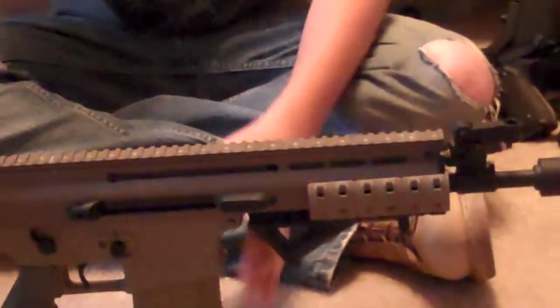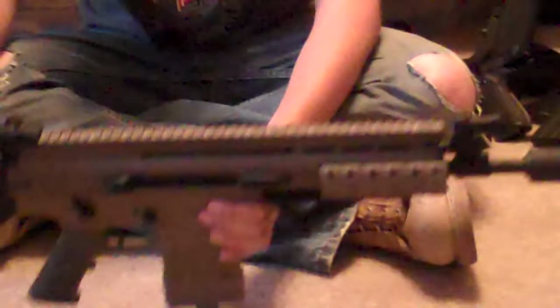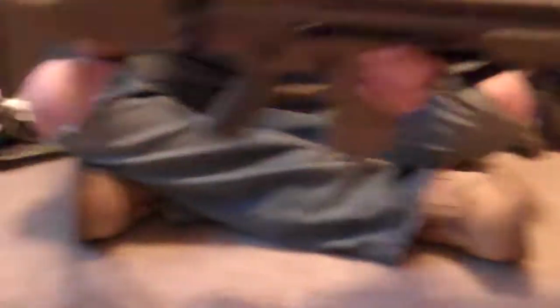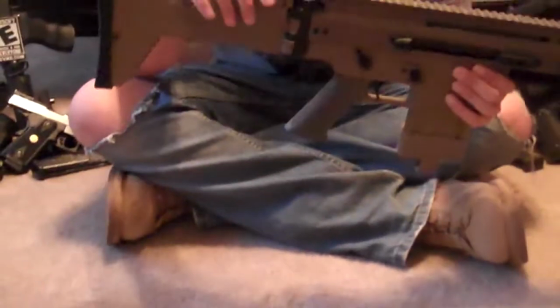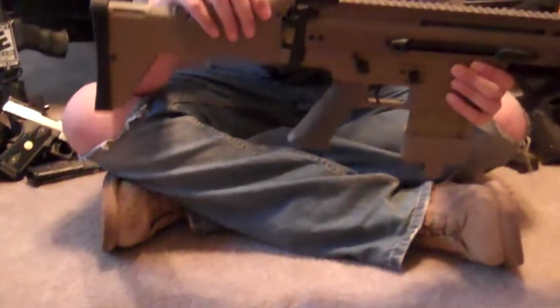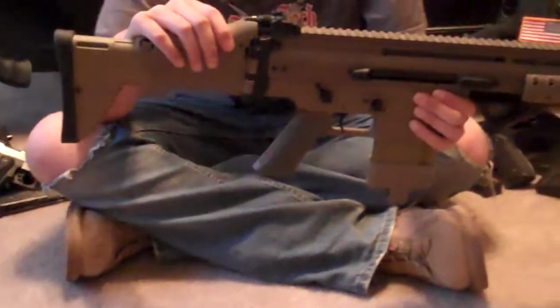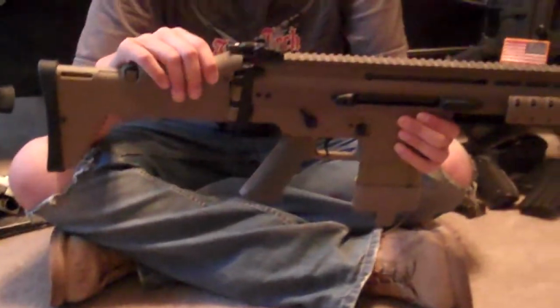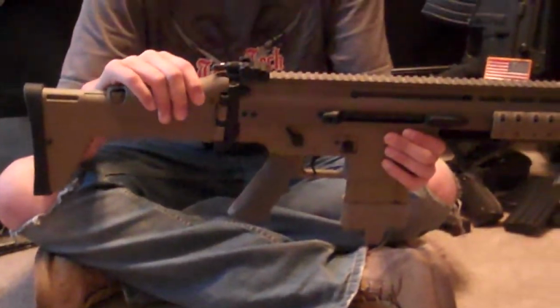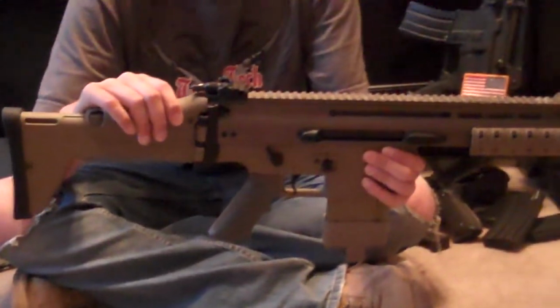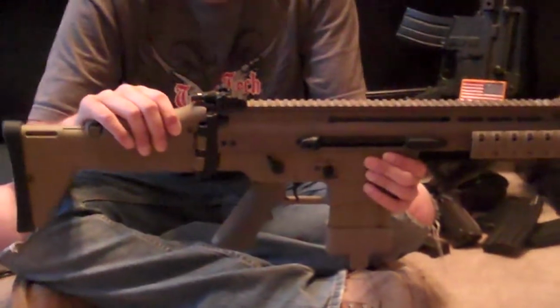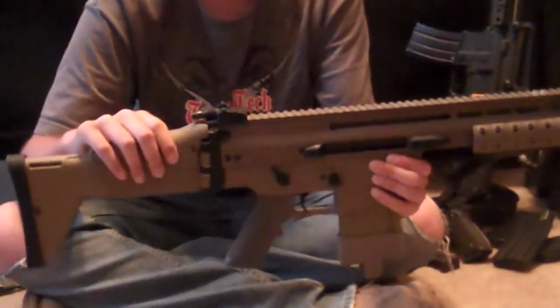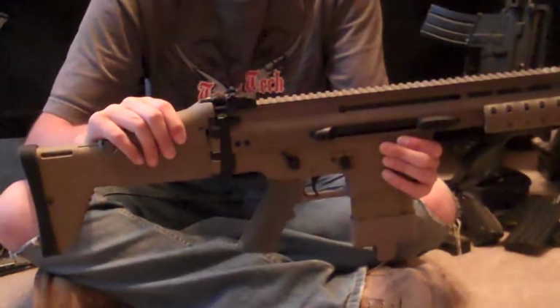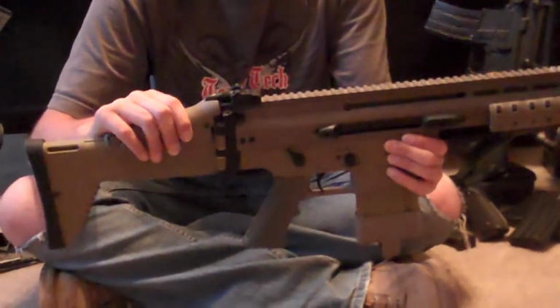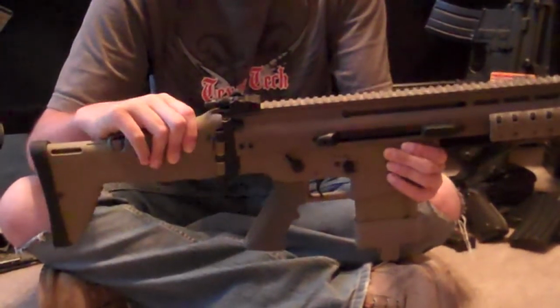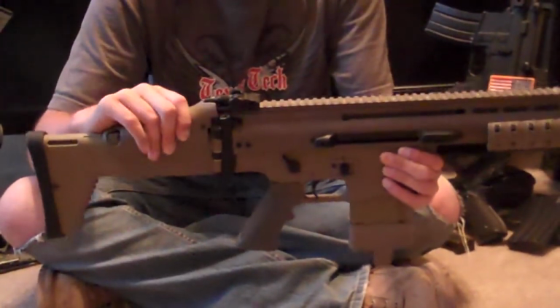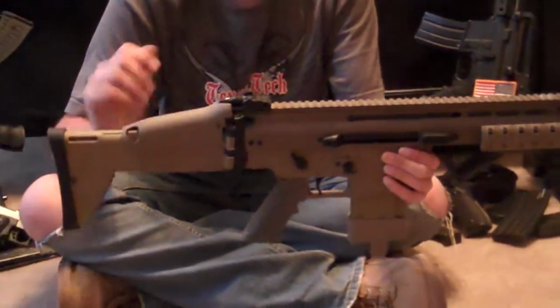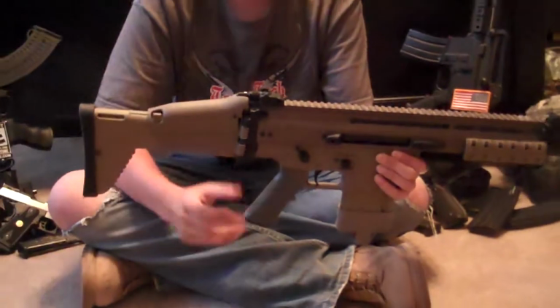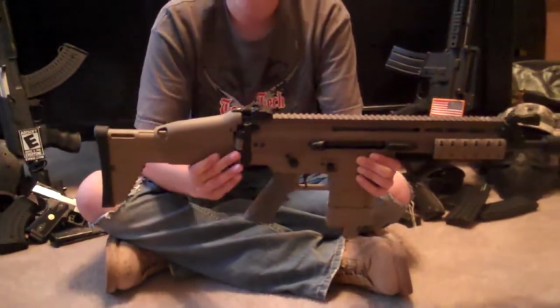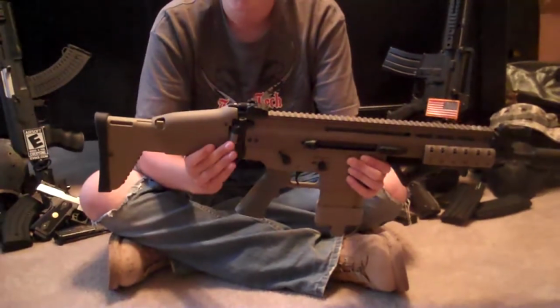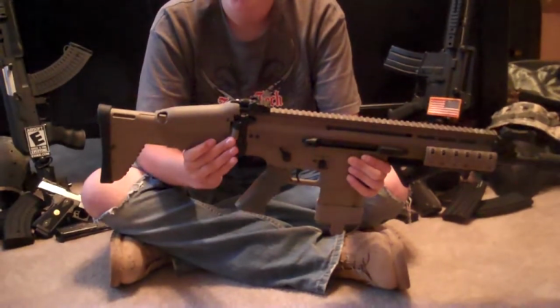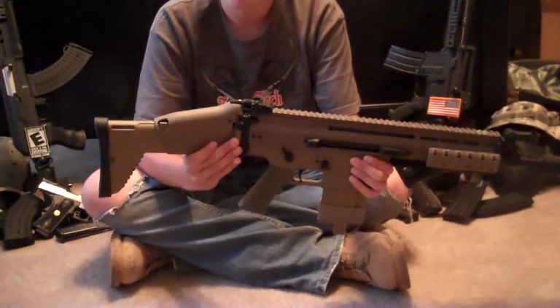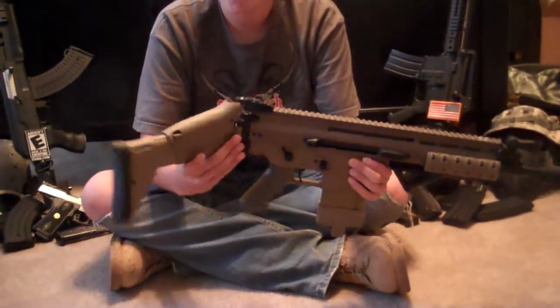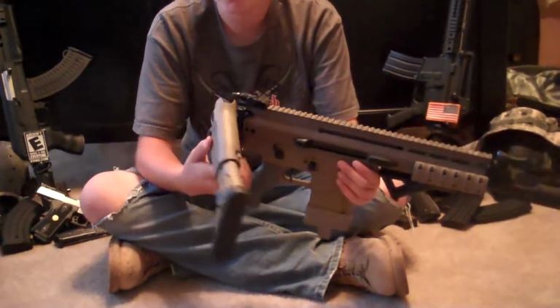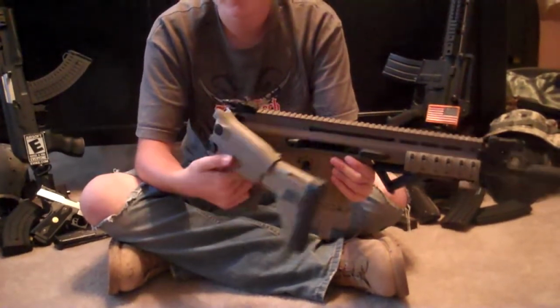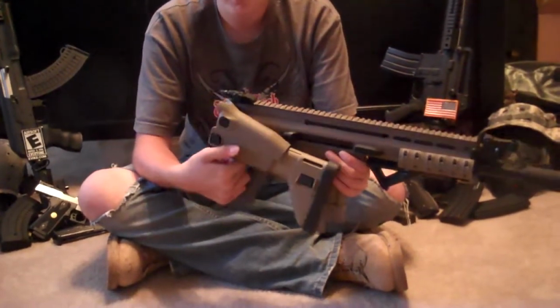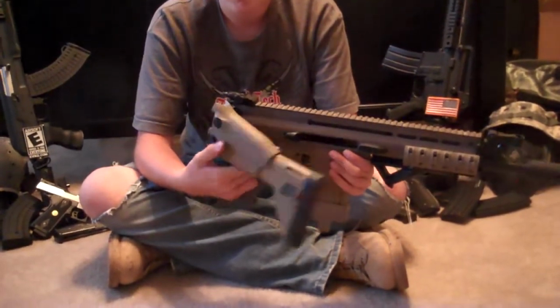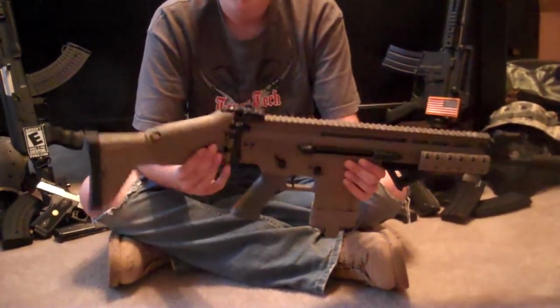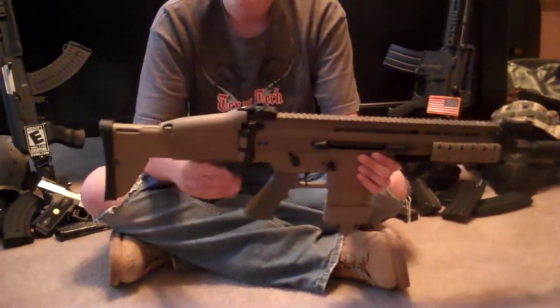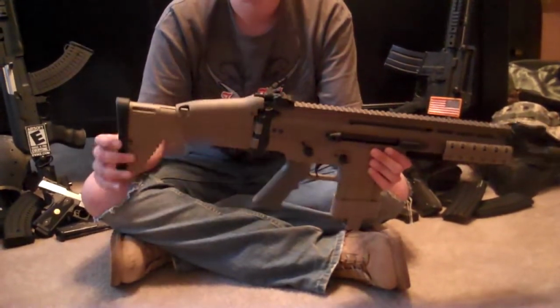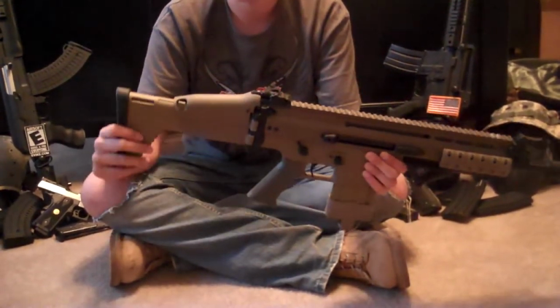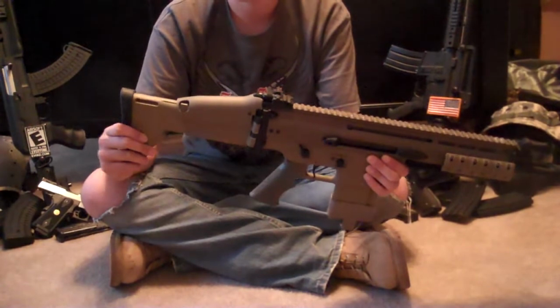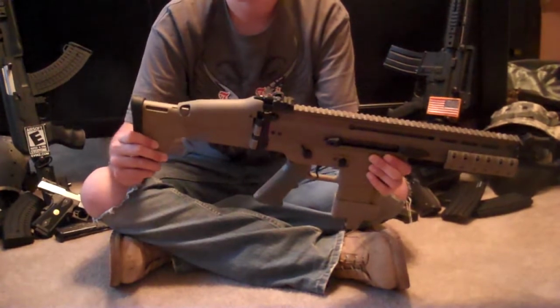The stock on here has an adjustable cheek rest in three positions. It came in the all-the-way-up position. It does fold, and it also extends.